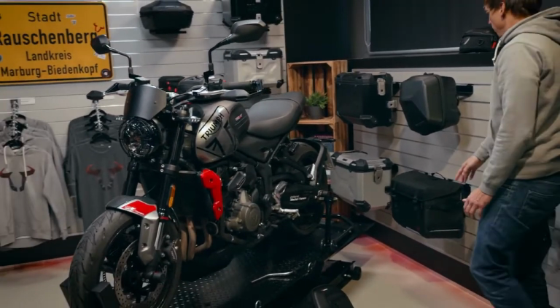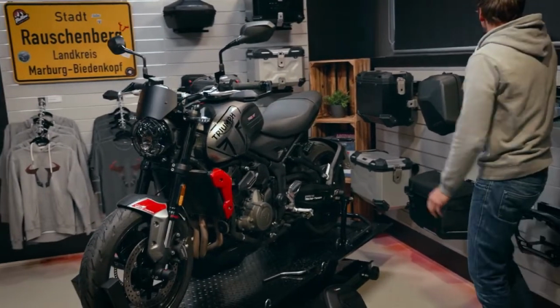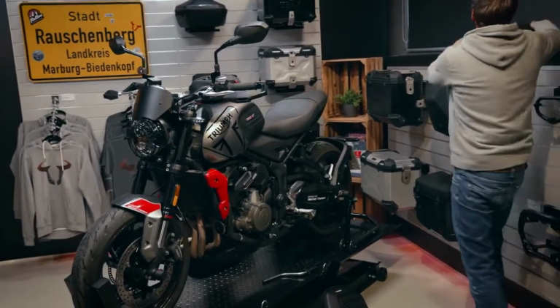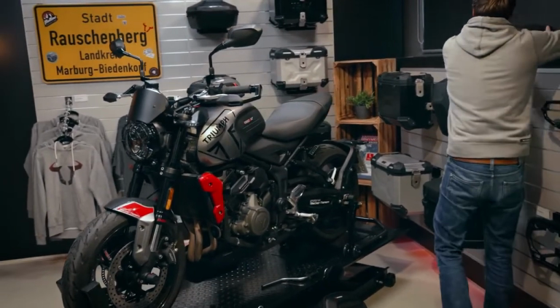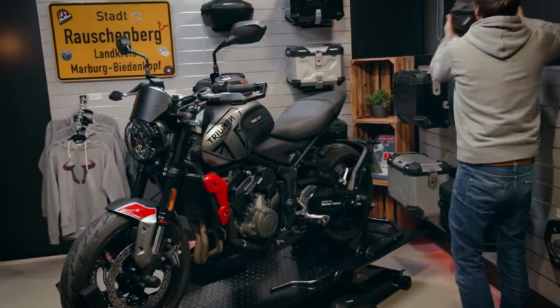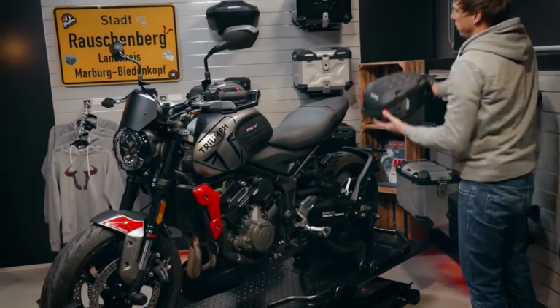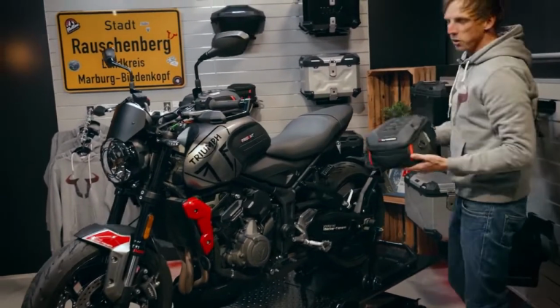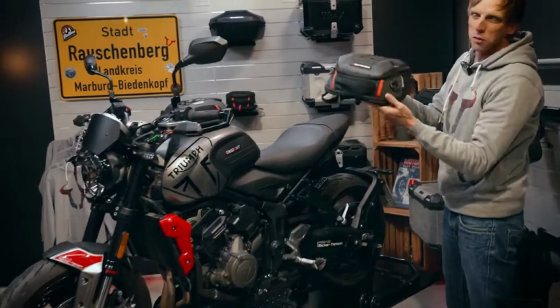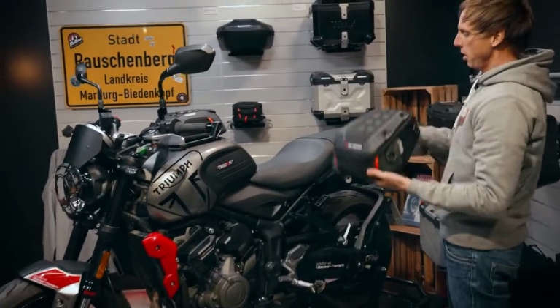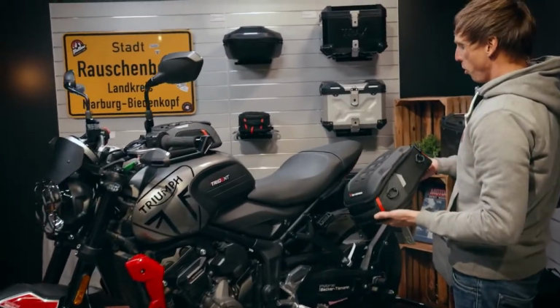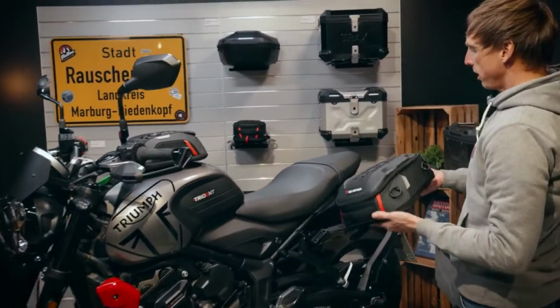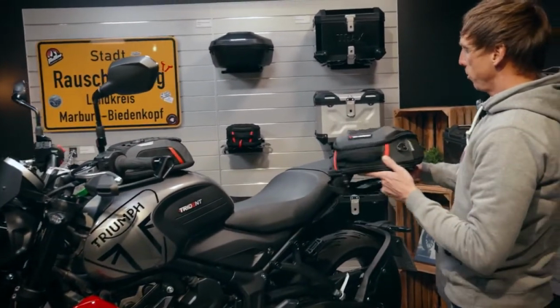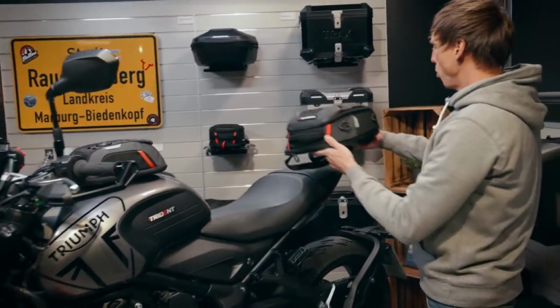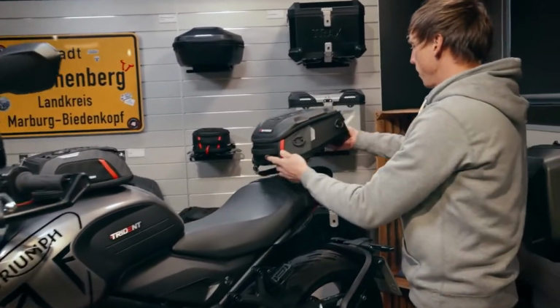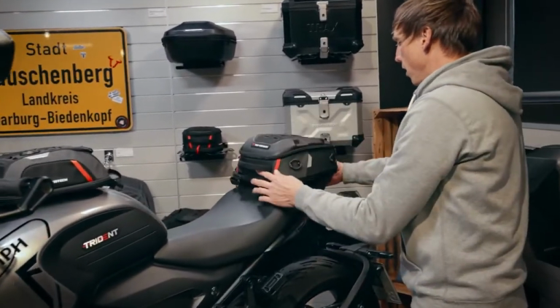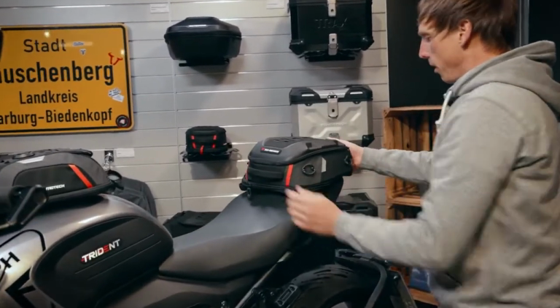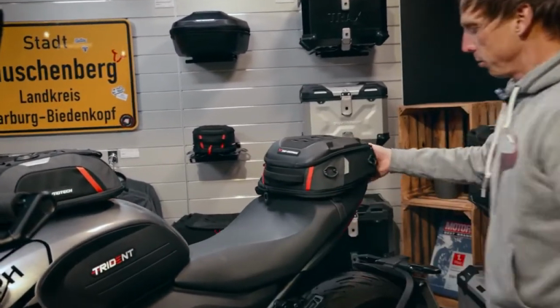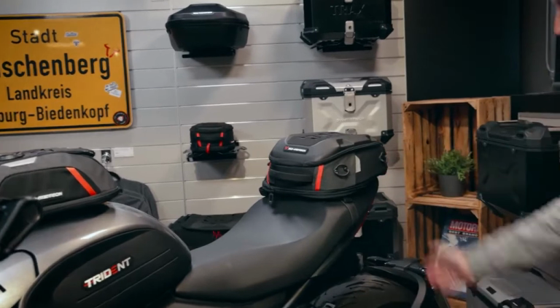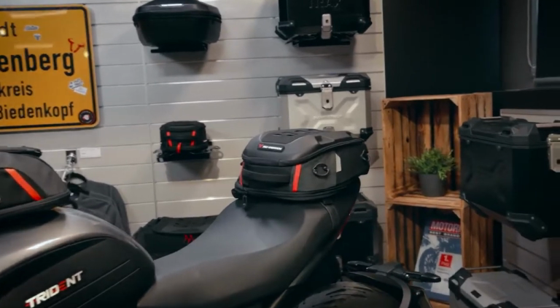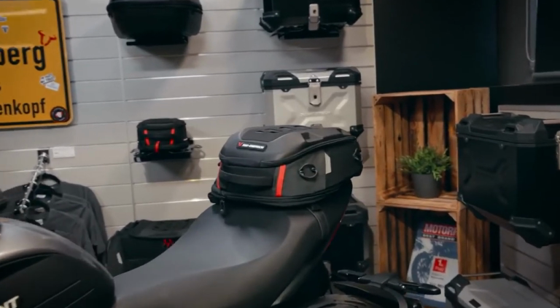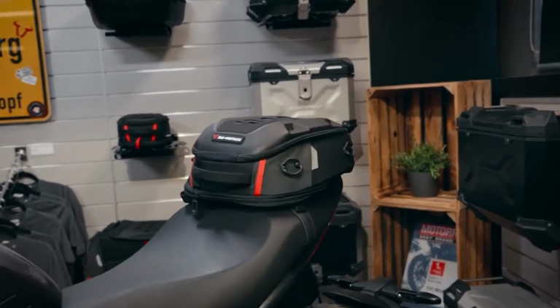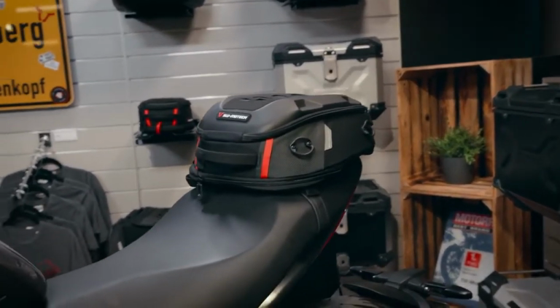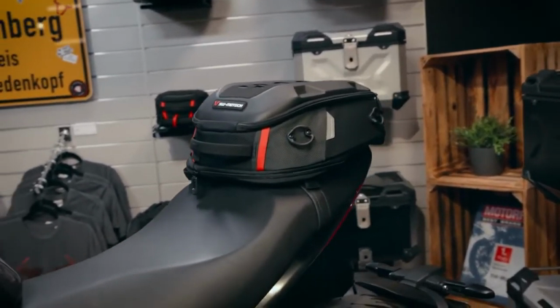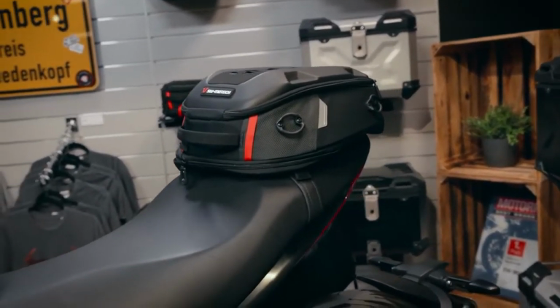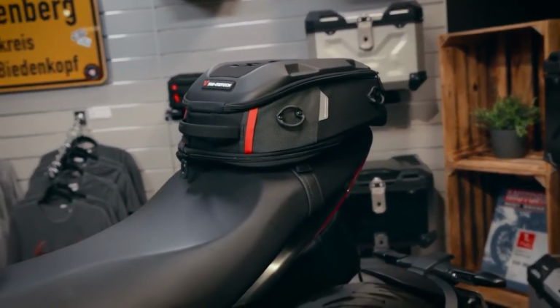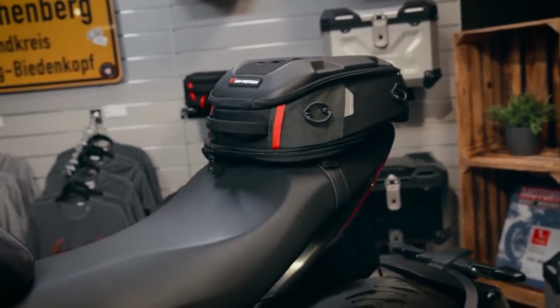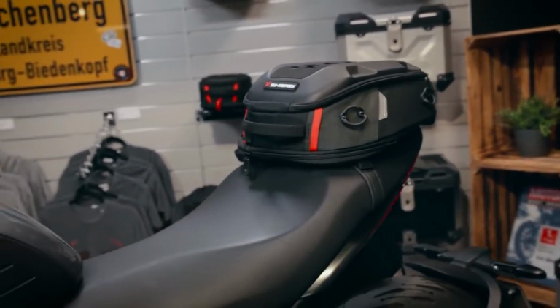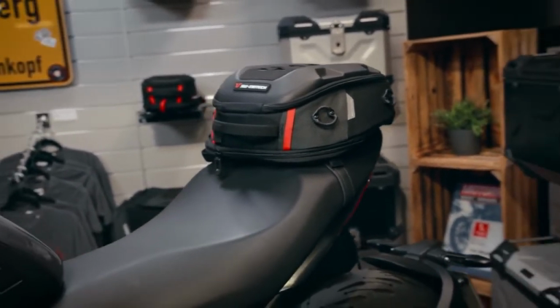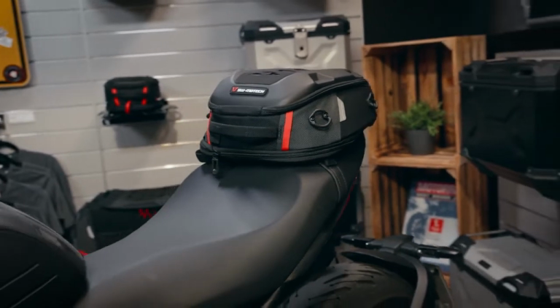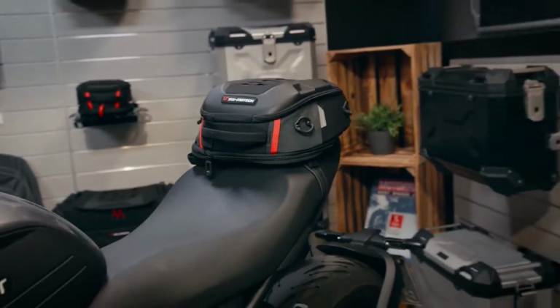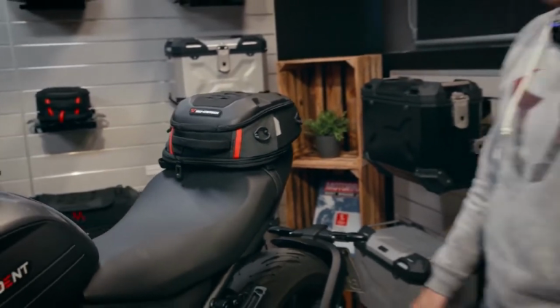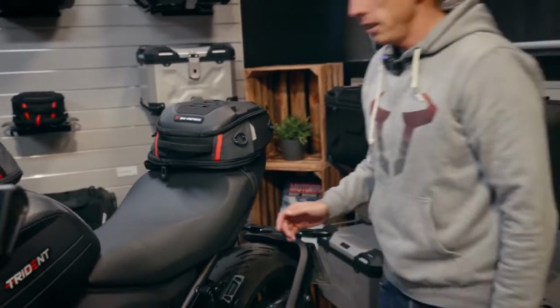Last but not least, I will show you the smallest version of the pro road pack. This fits perfectly to the tail of the Trident and has a volume of 8 to 14 liters.